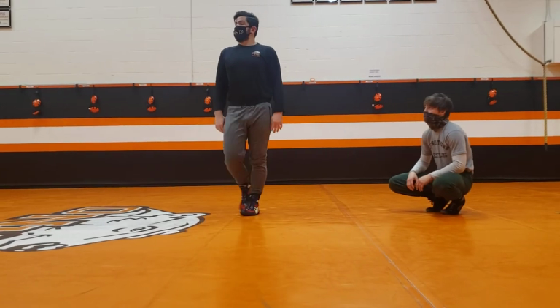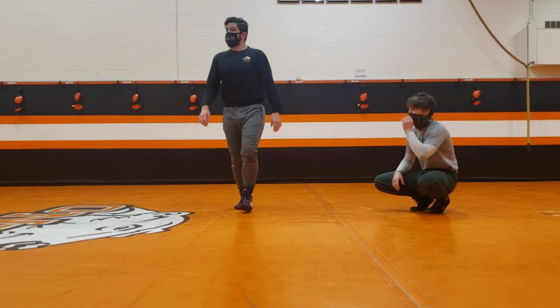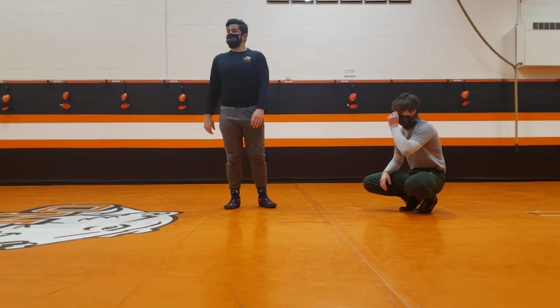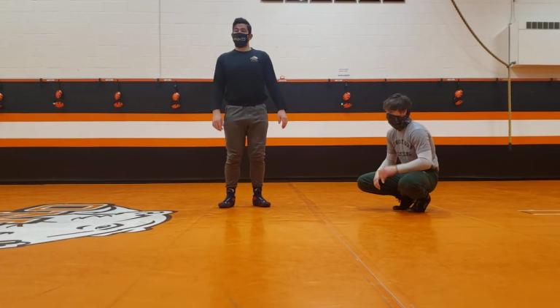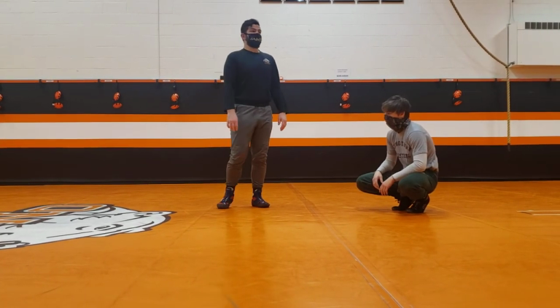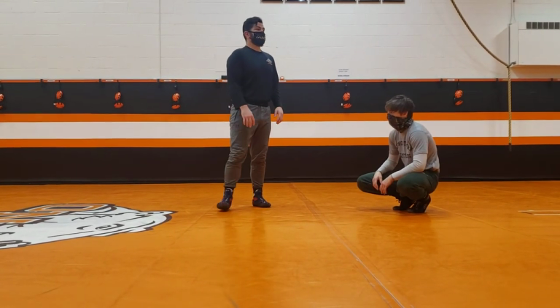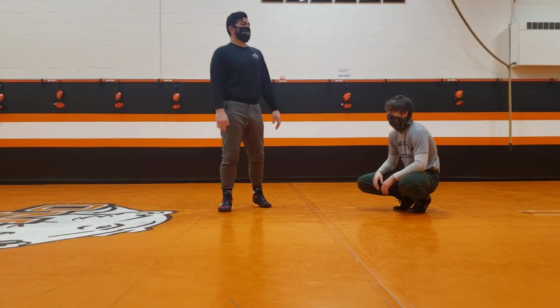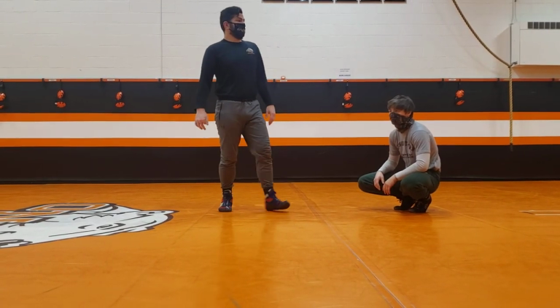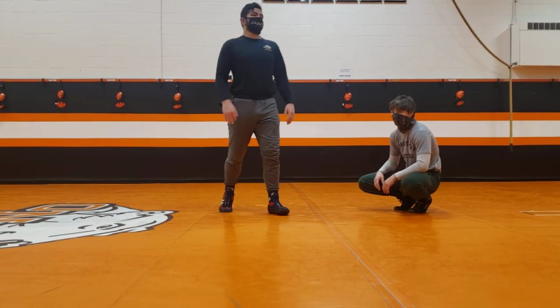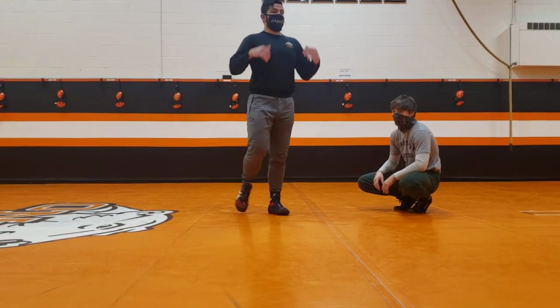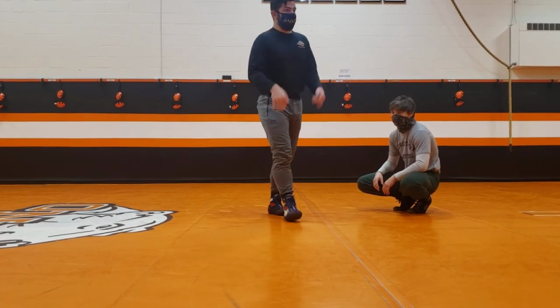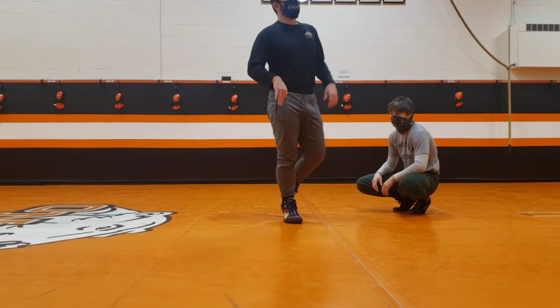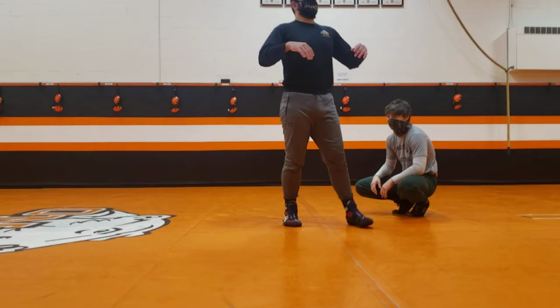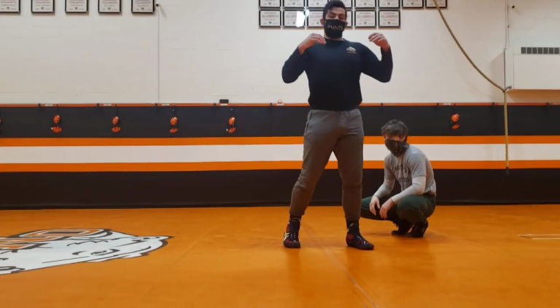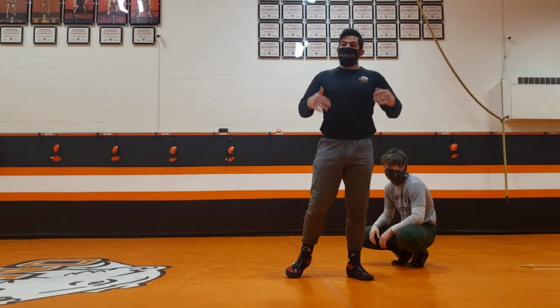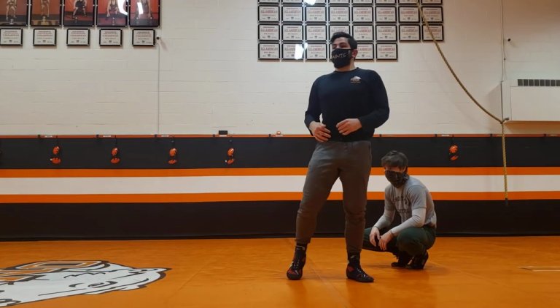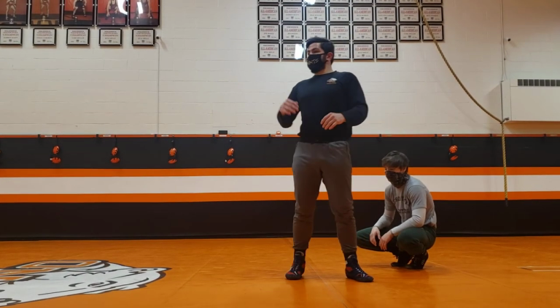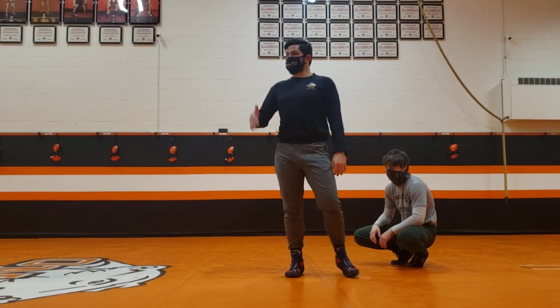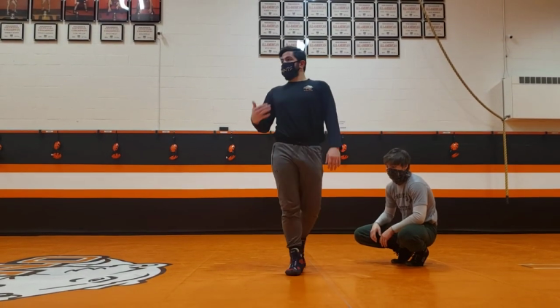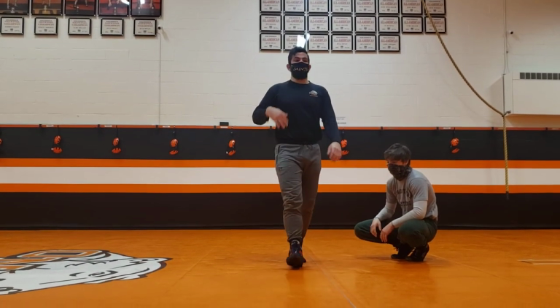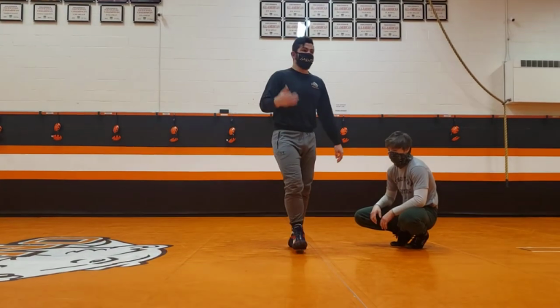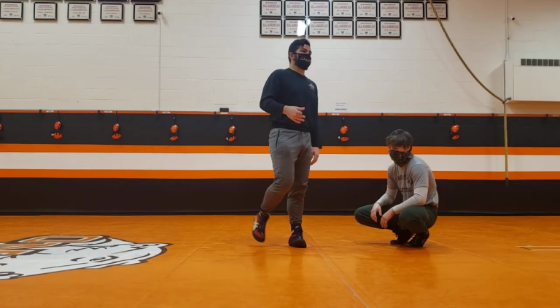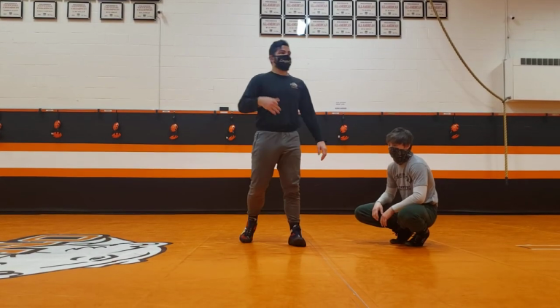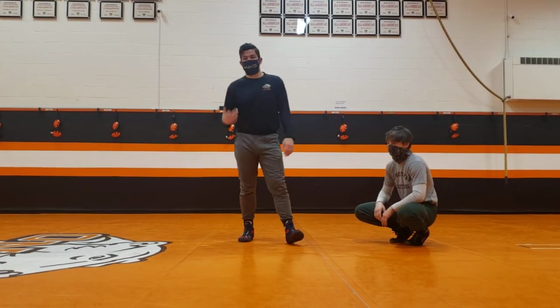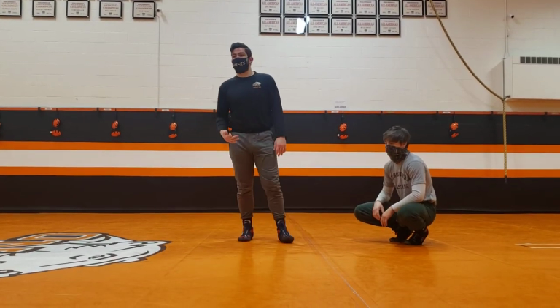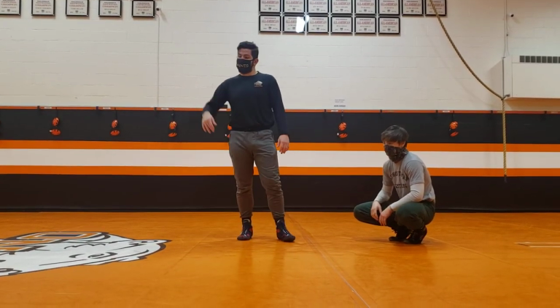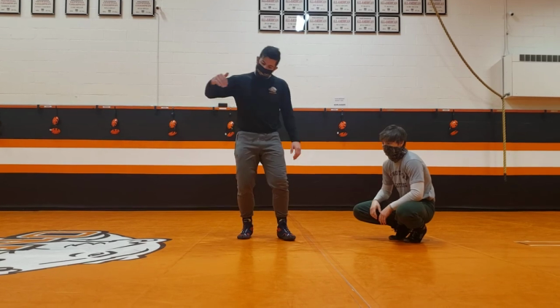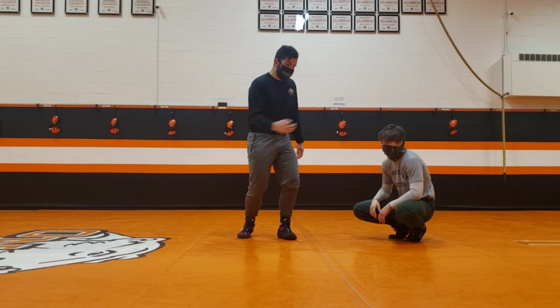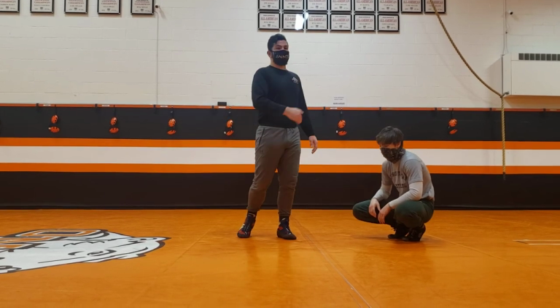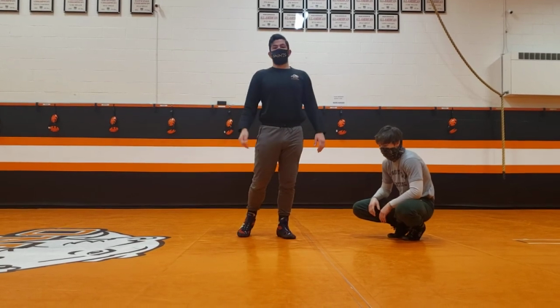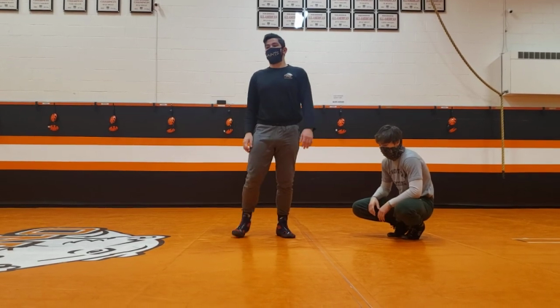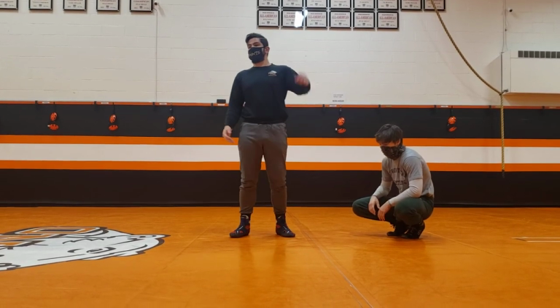Everybody got it? Give a couple minutes of this, just want to get a couple reps. Get it in your brain. Focus on the technique — feel this situation of sitting on that ankle, right in the slip. Ready, one, two.